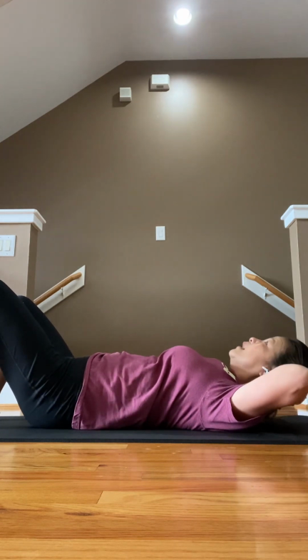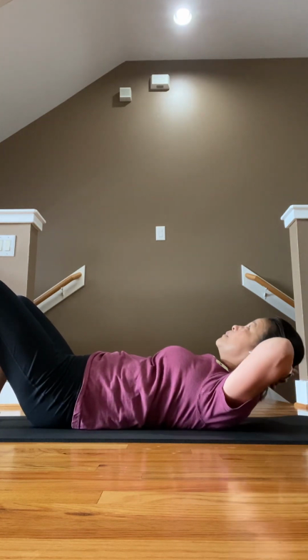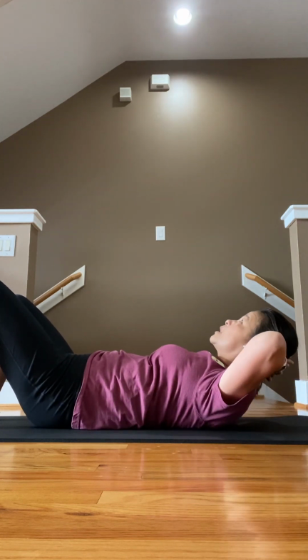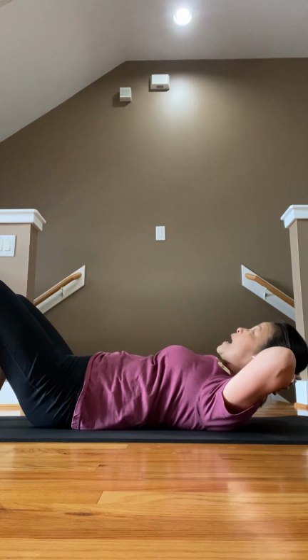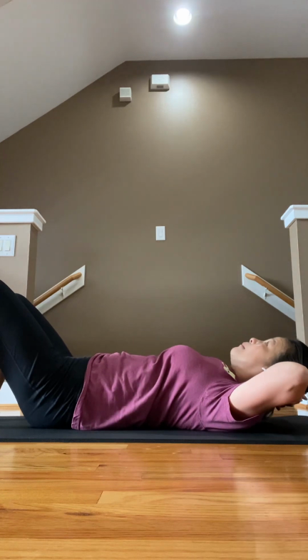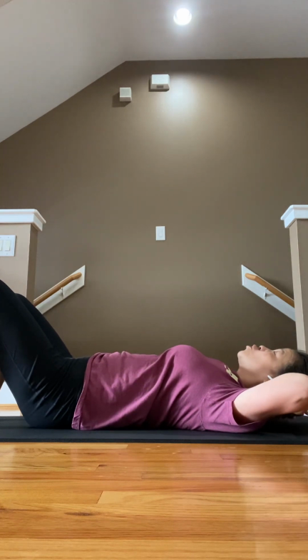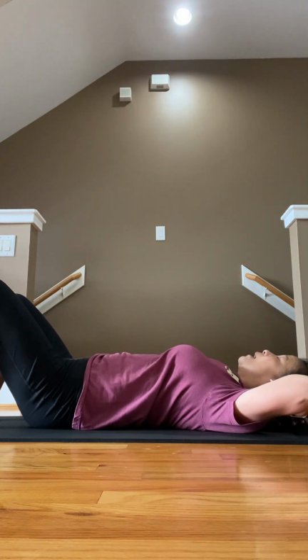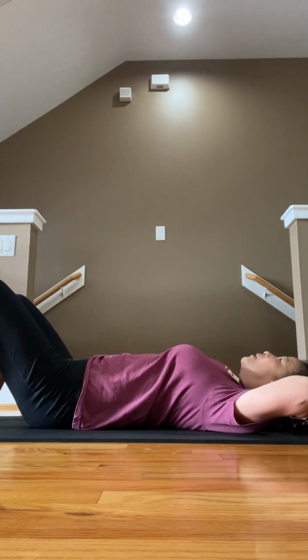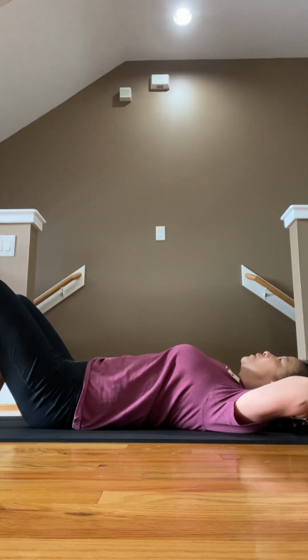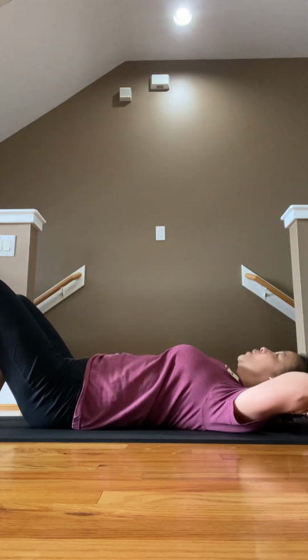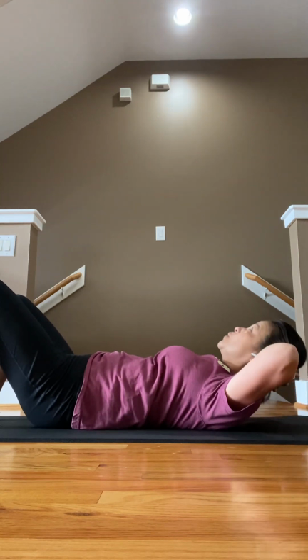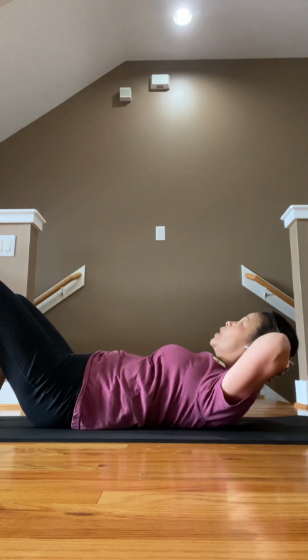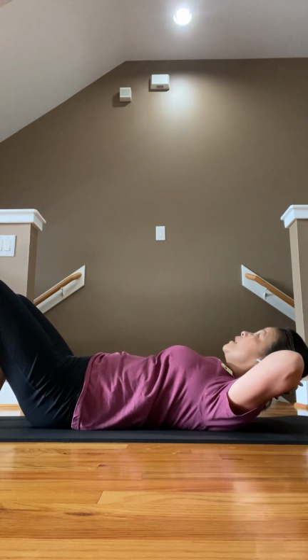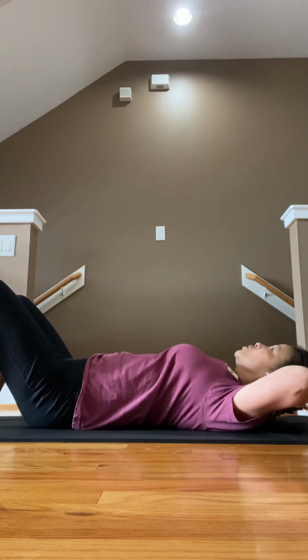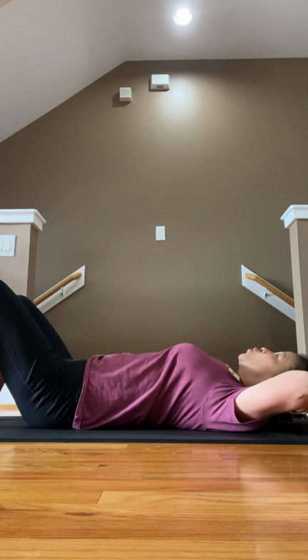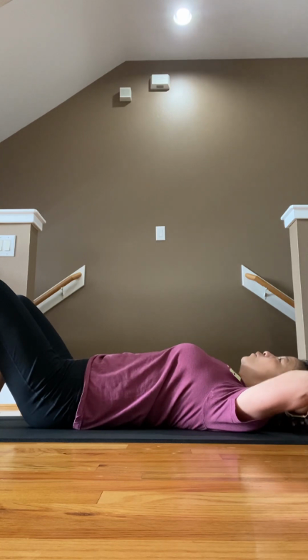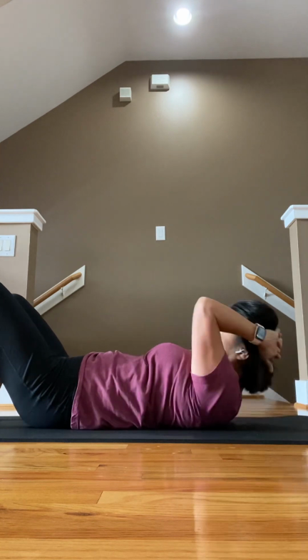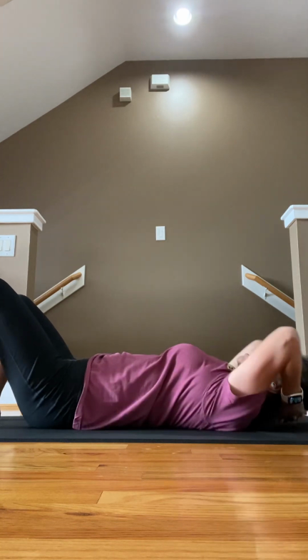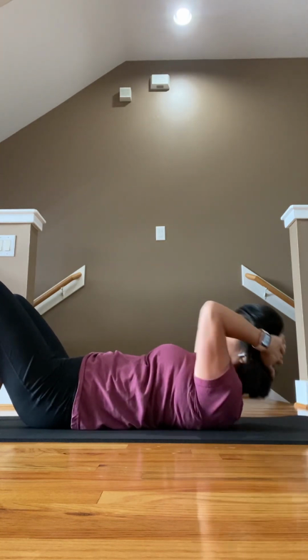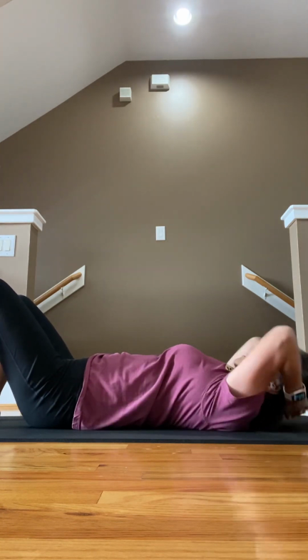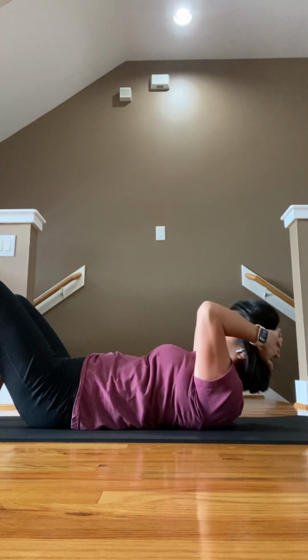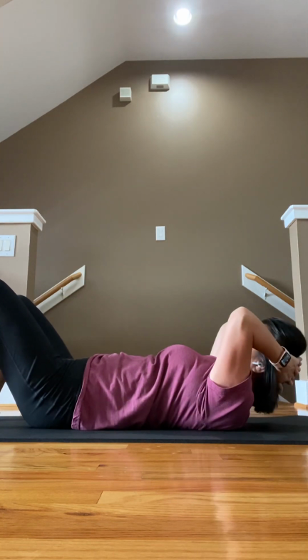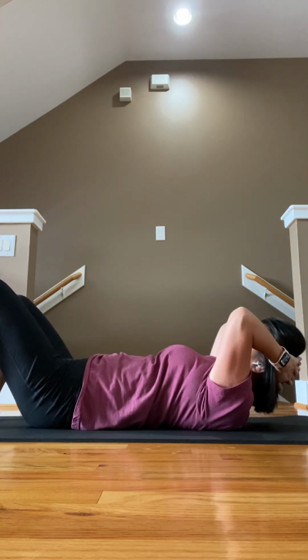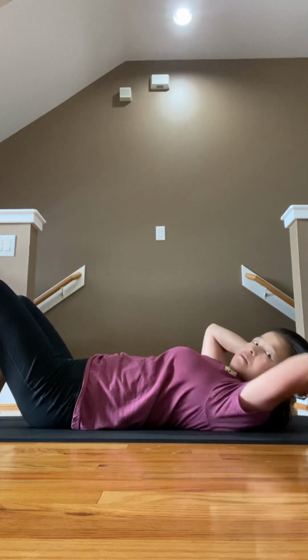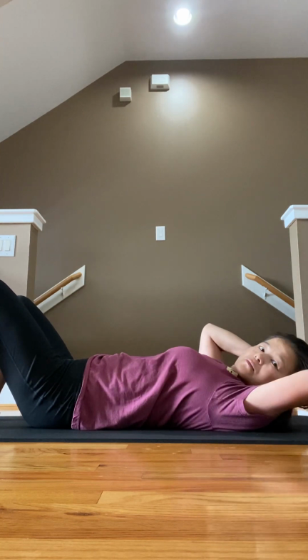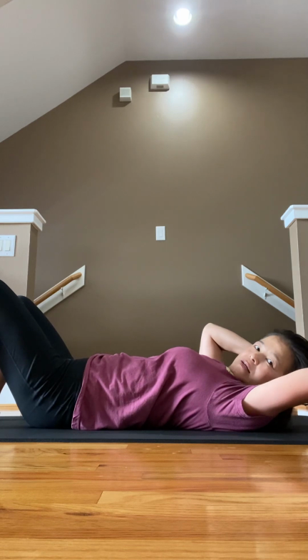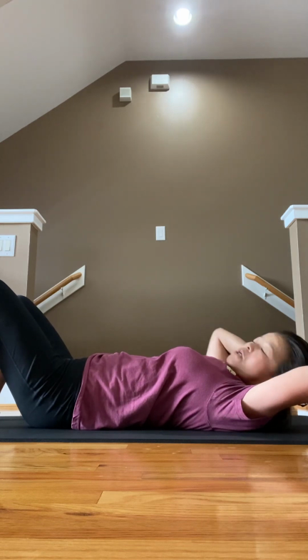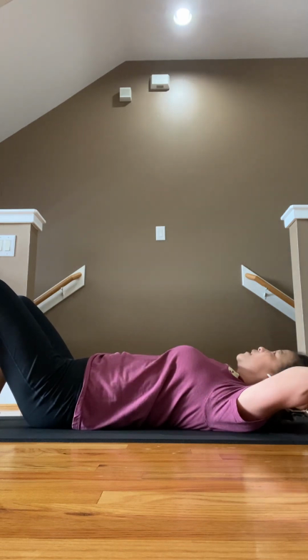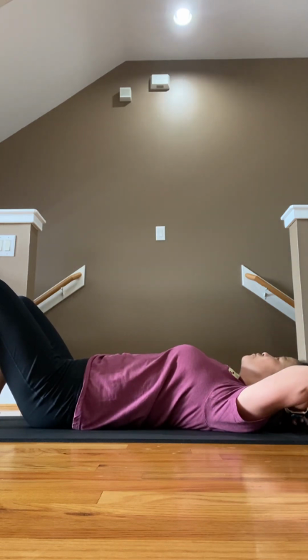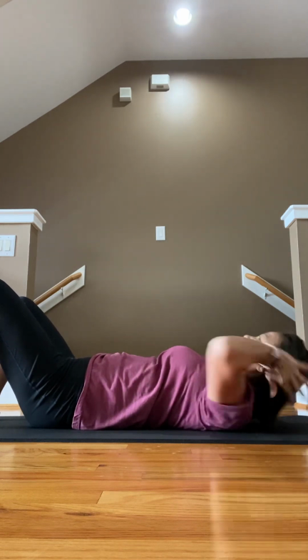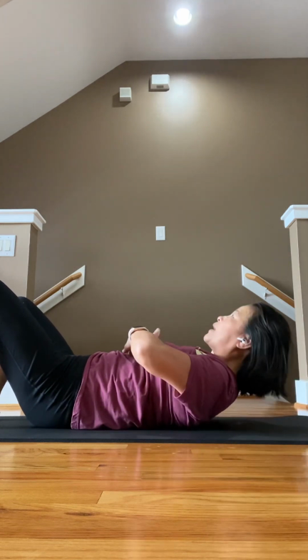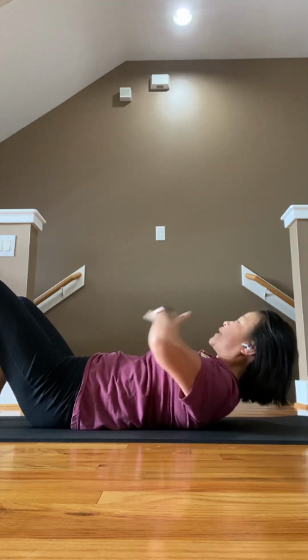One up. Look at my back — I'm going to go straight up and down. Try to avoid doing this — not even doing this. This is all wrong because you're working your neck. Make sure you're feeling your upper abs right here.